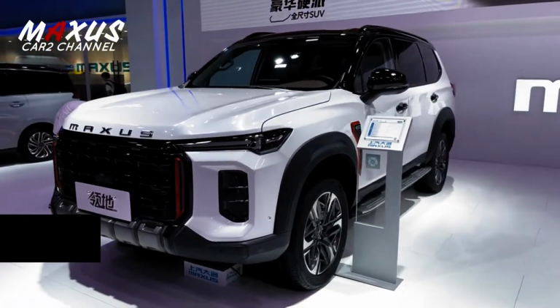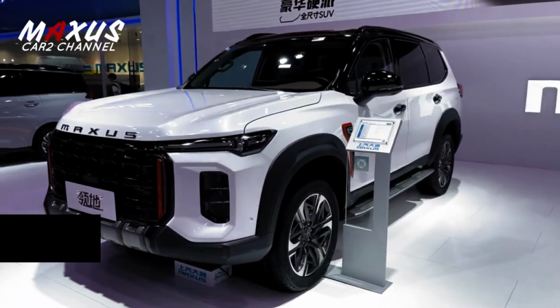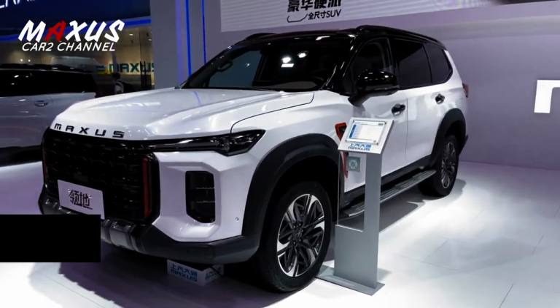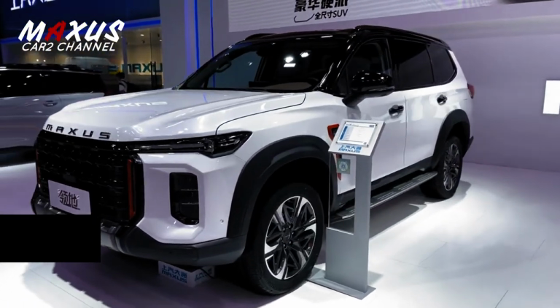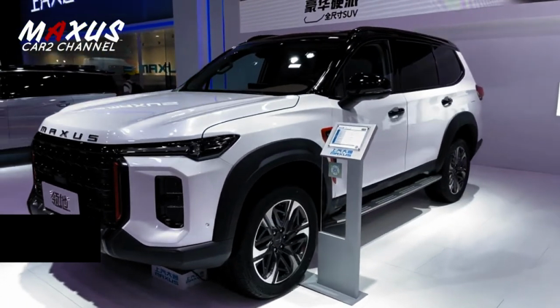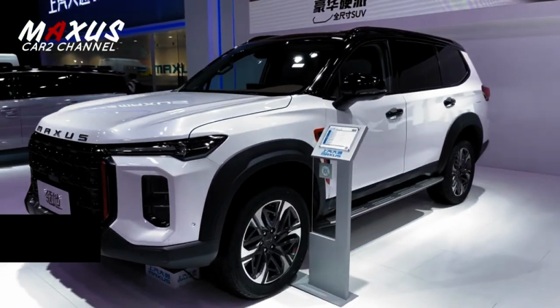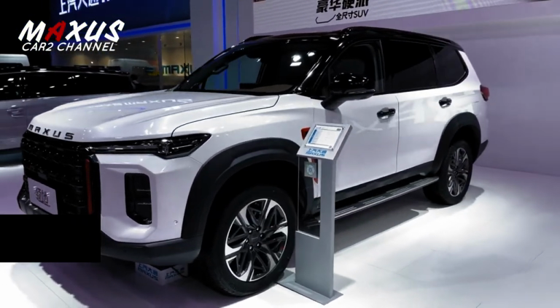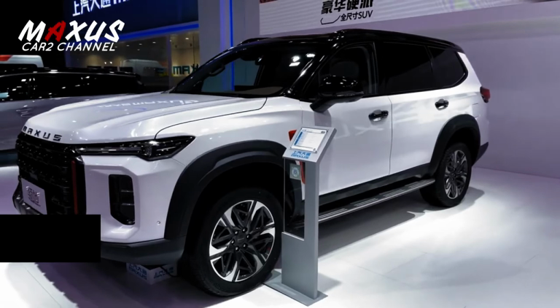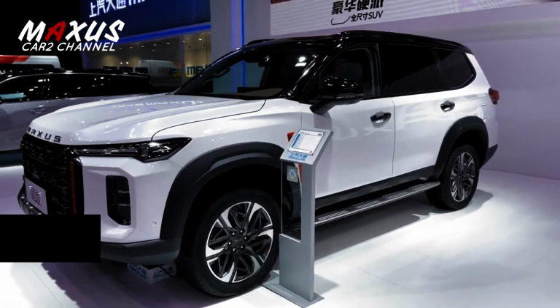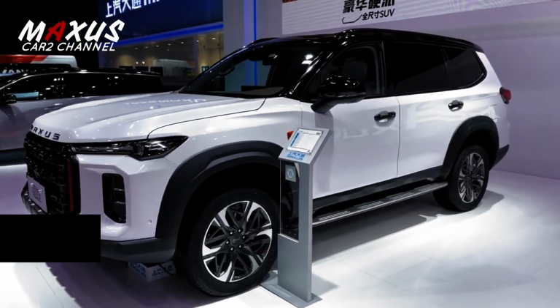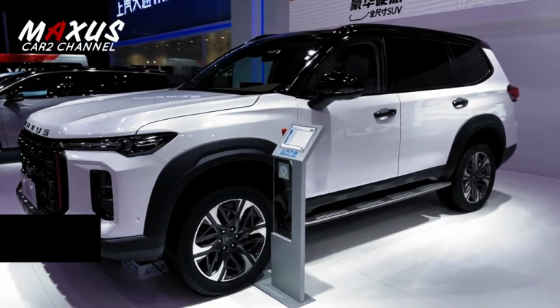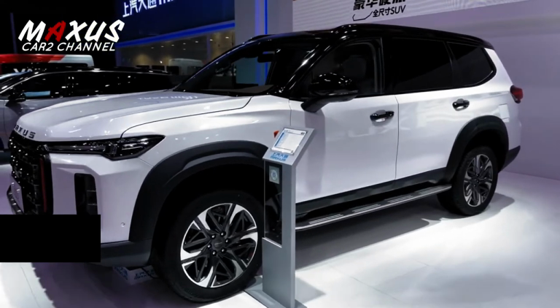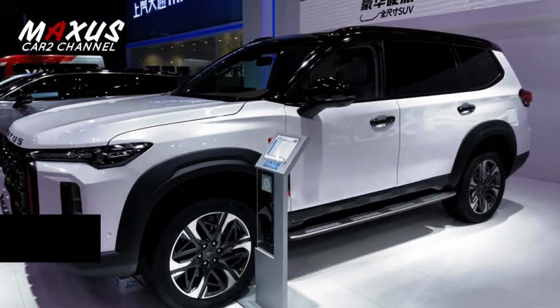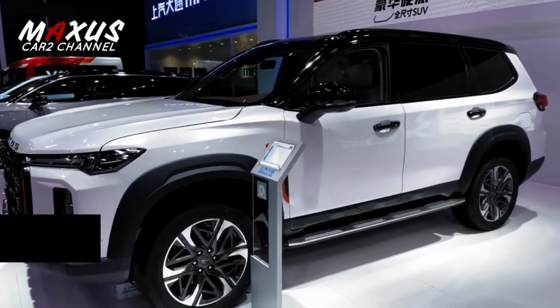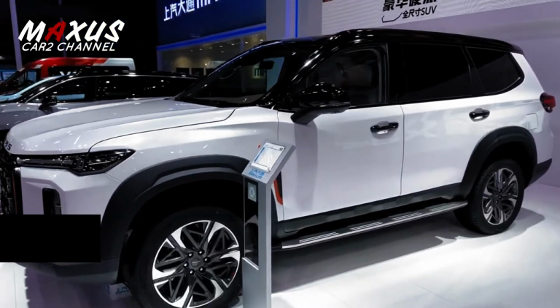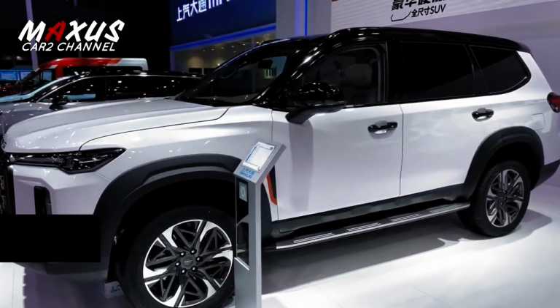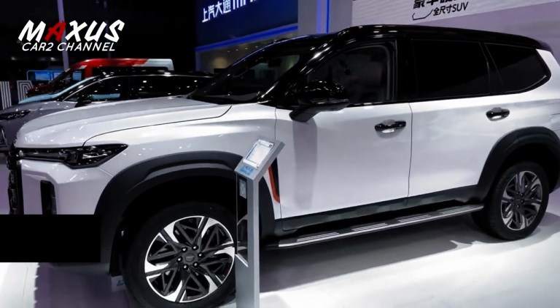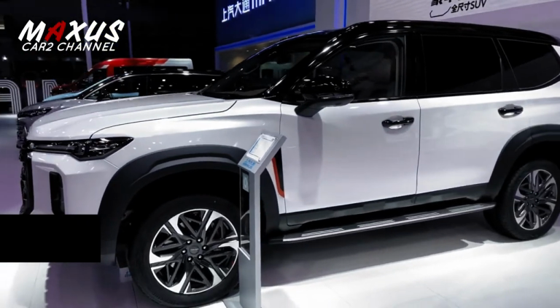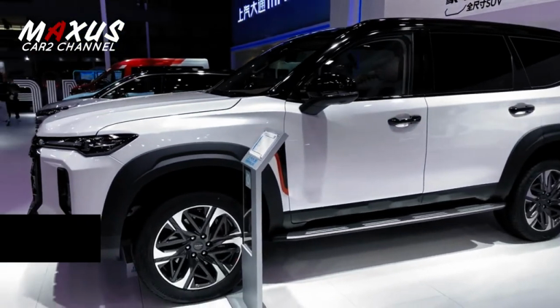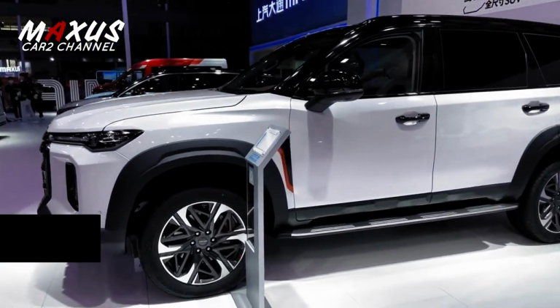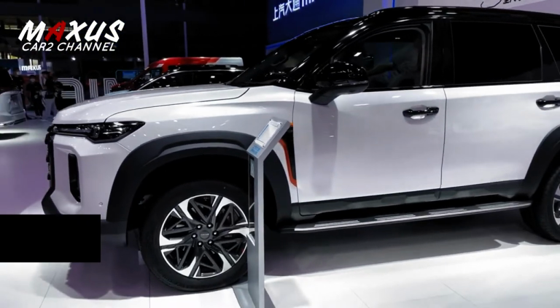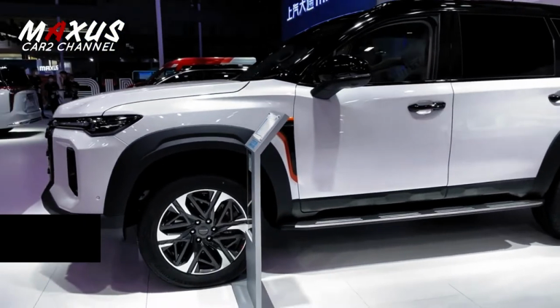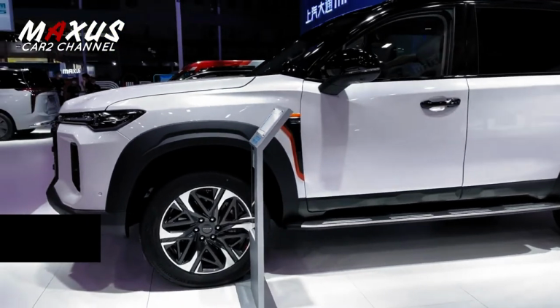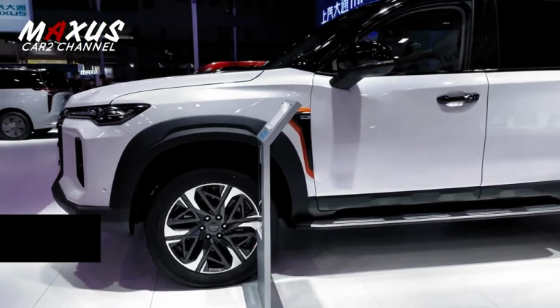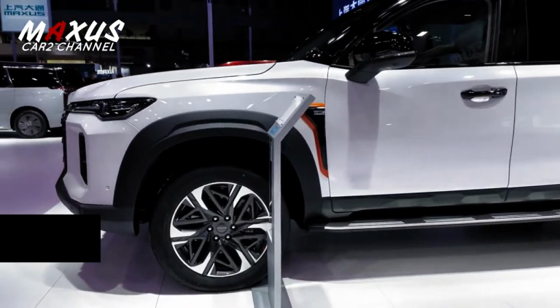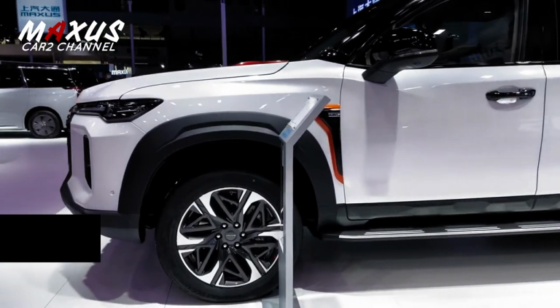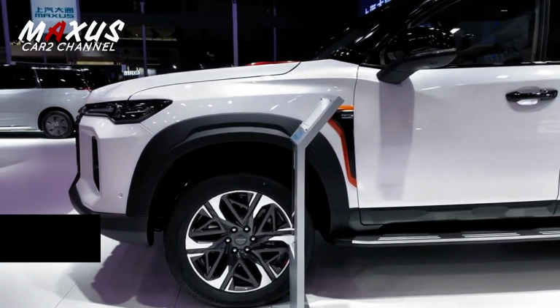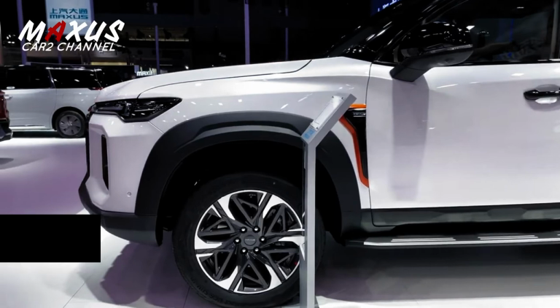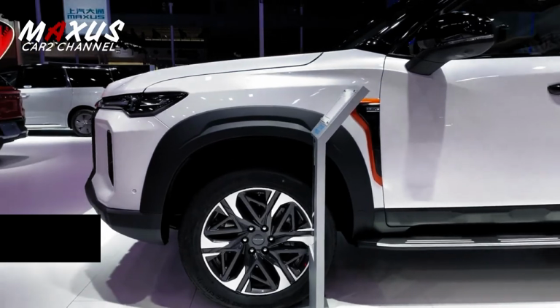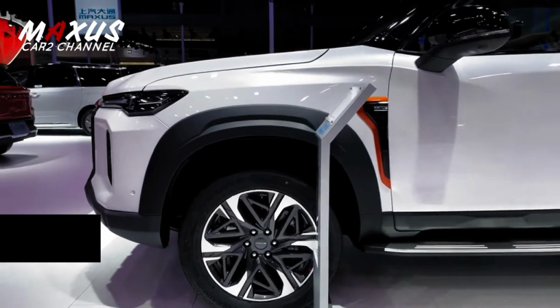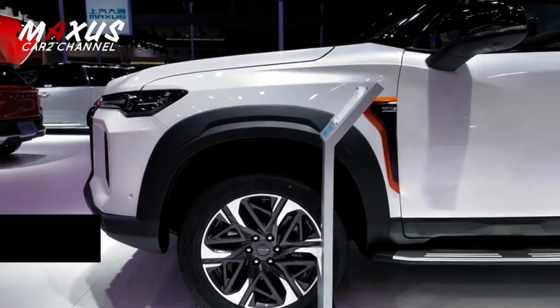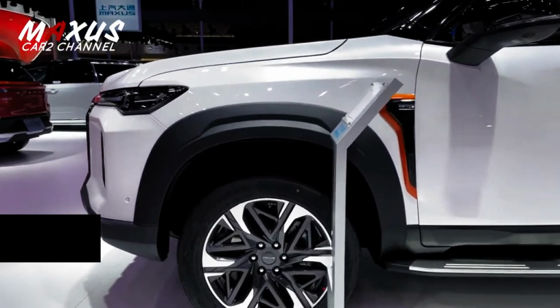Untuk pilihan kursi, mobil ini didesain untuk penggunaan multi-seater. Ada empat, lima, hingga tujuh kursi.